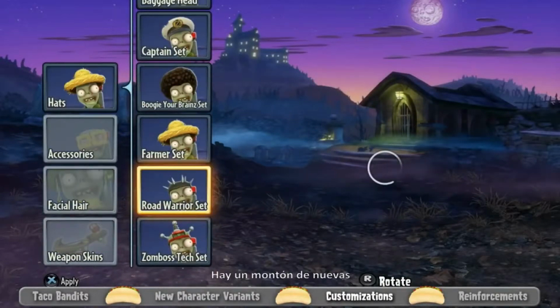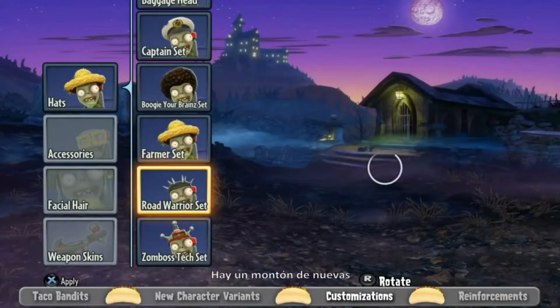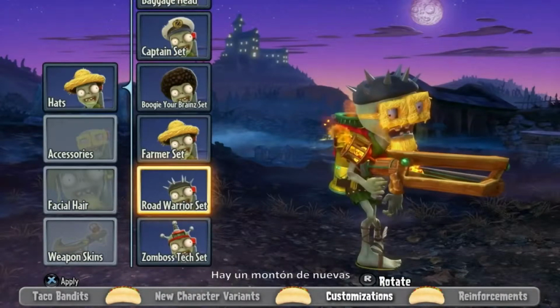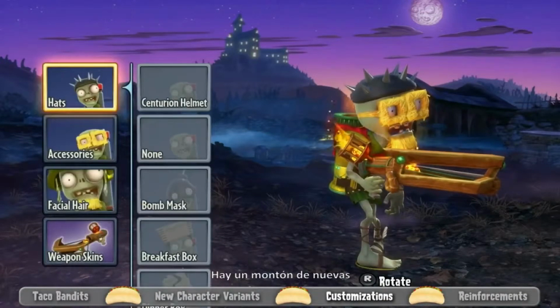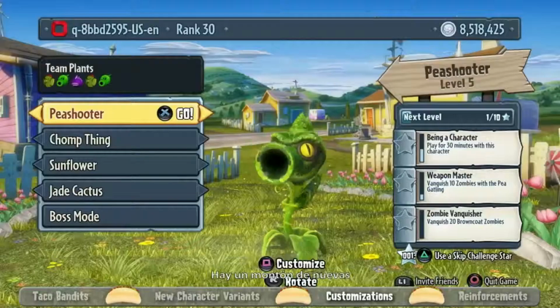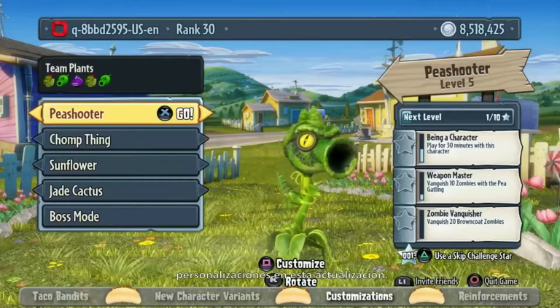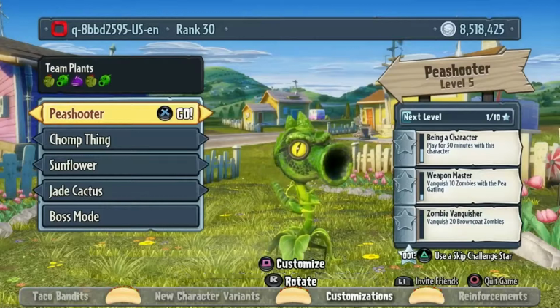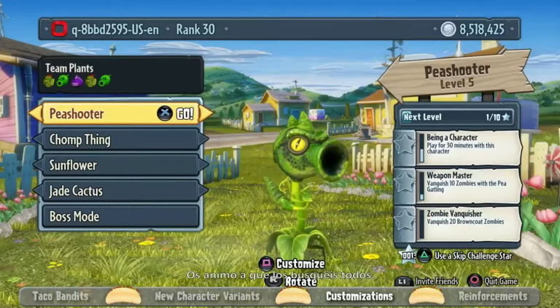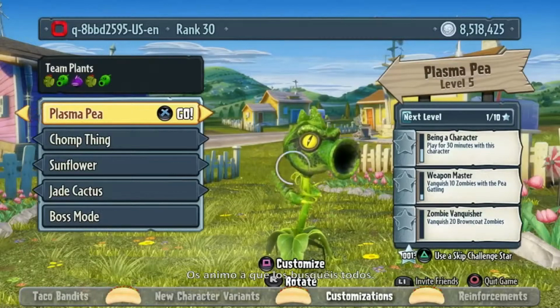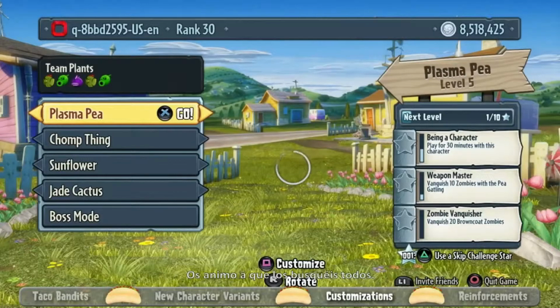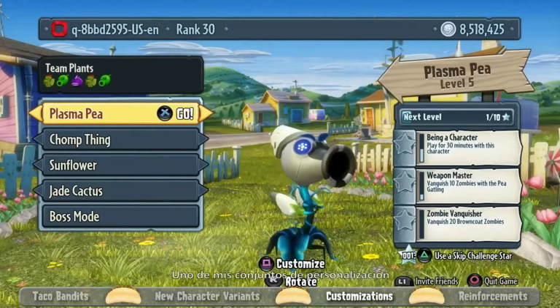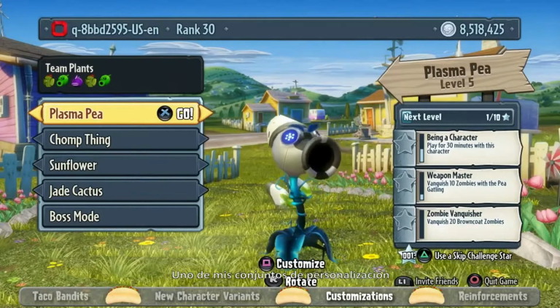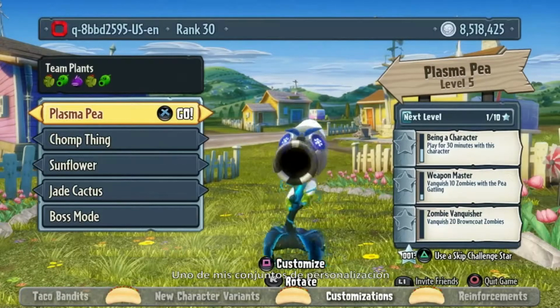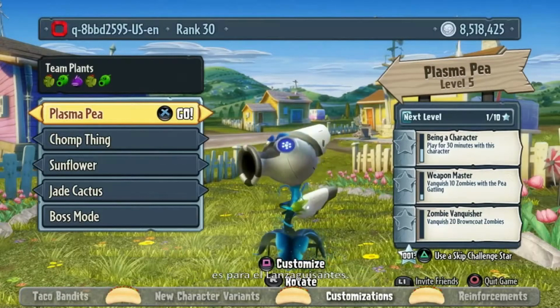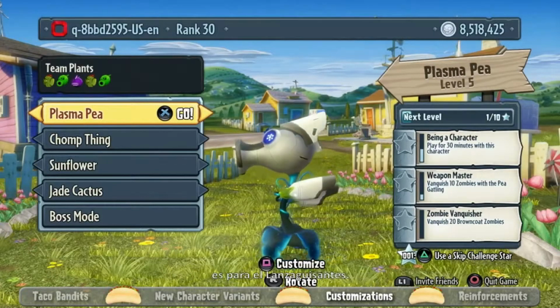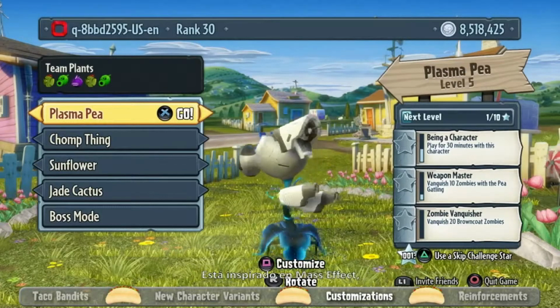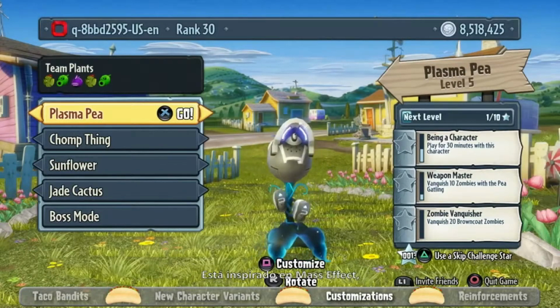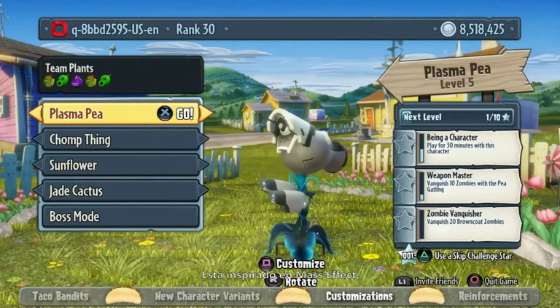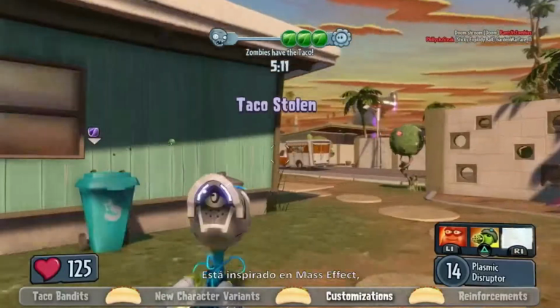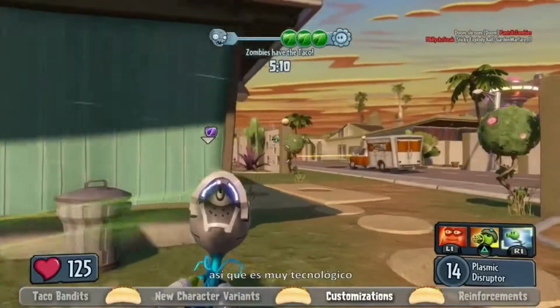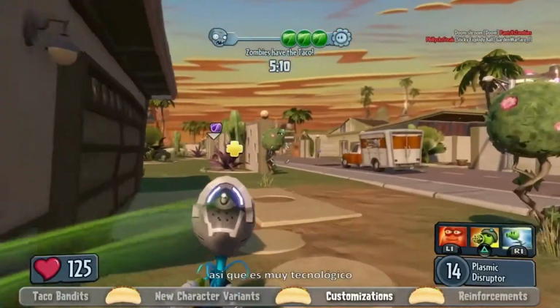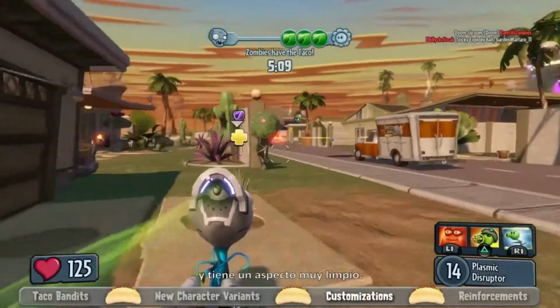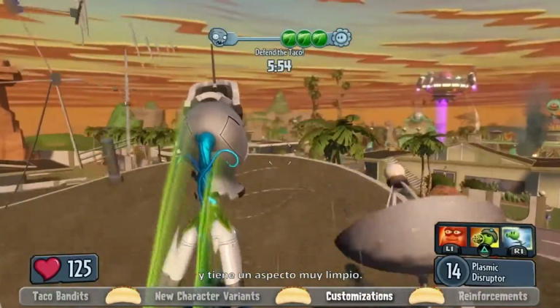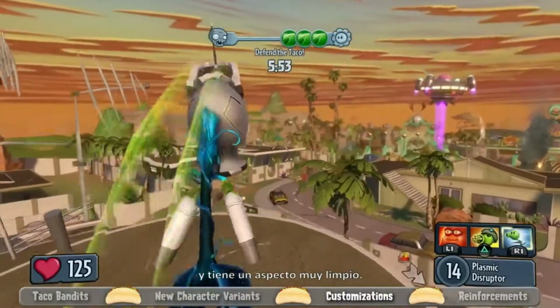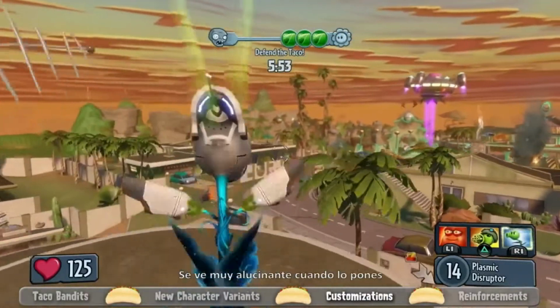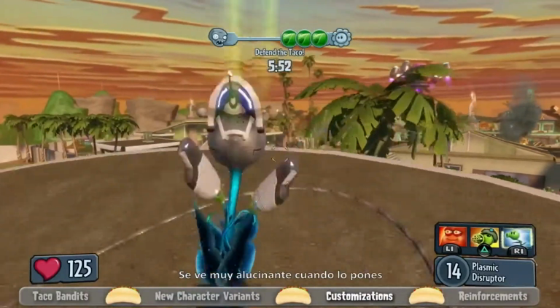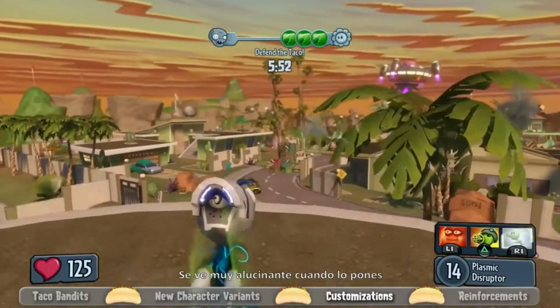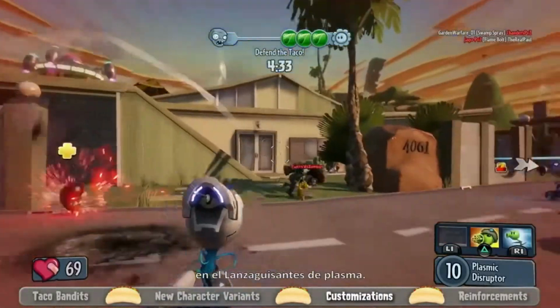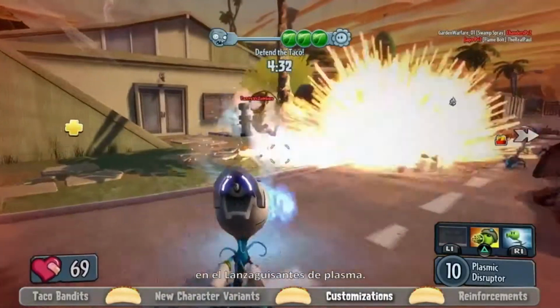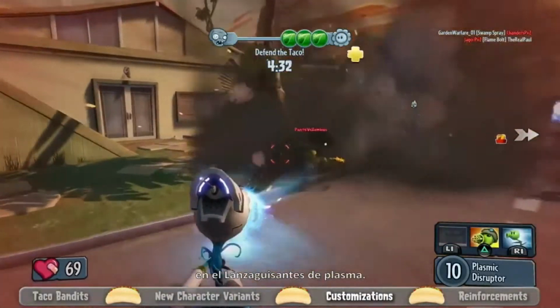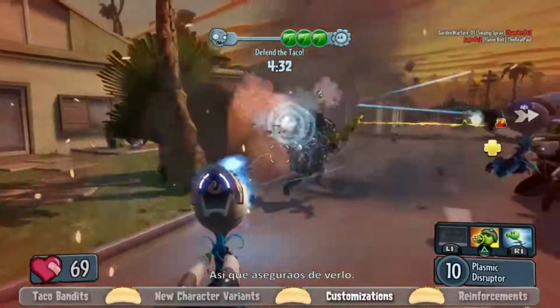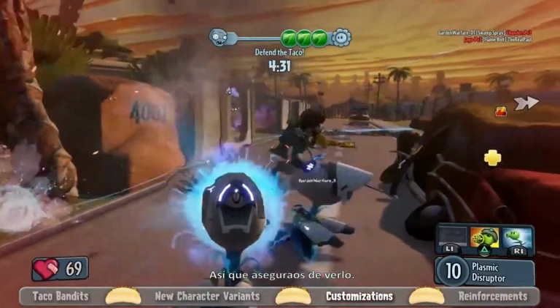There's a ton of new customization in this update, so I encourage you to go find it all. One of my favorite customization sets is for the Peashooter — it's Mass Effect-inspired, very high-tech and clean-looking. It looks really good when you put it on the Plasma Peashooter, so check that one out for sure.